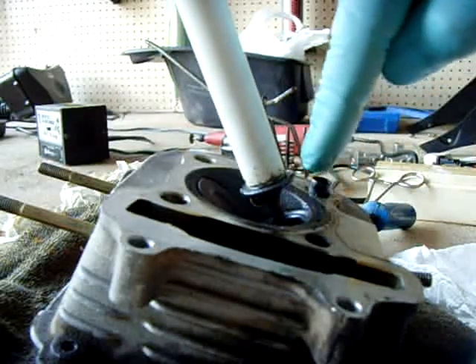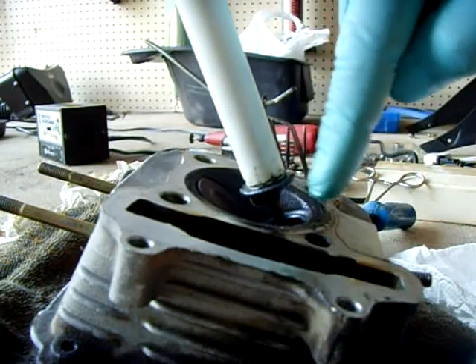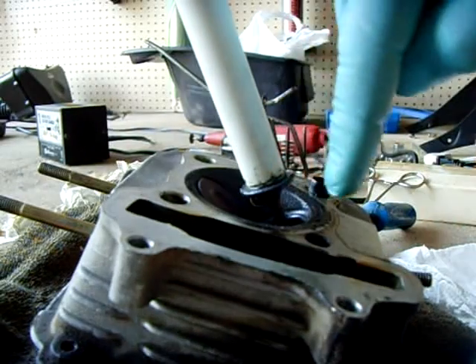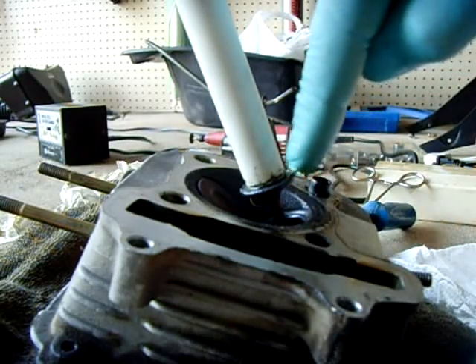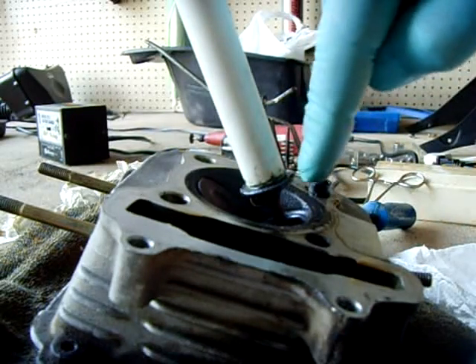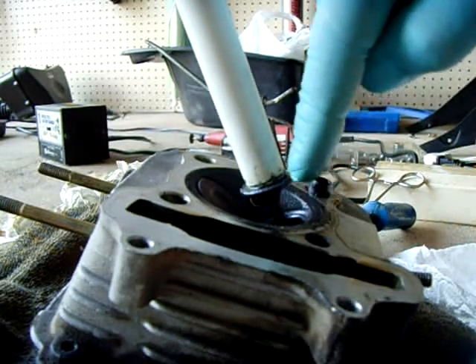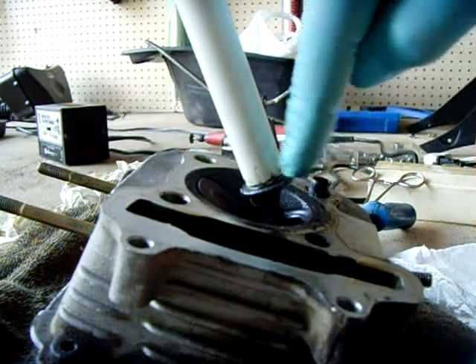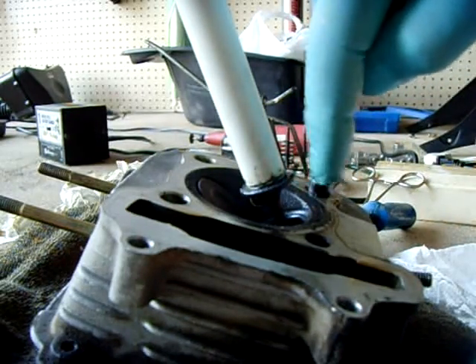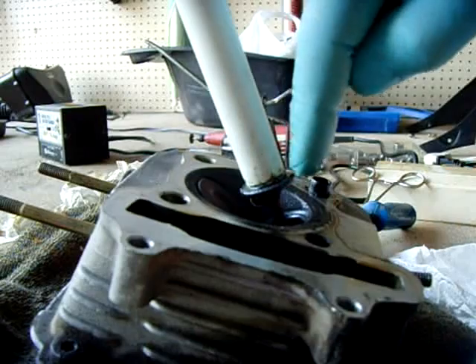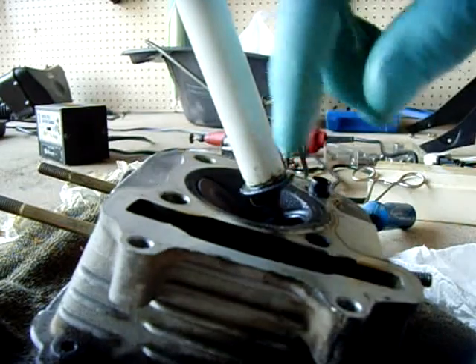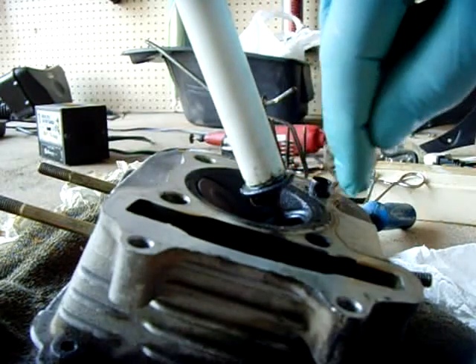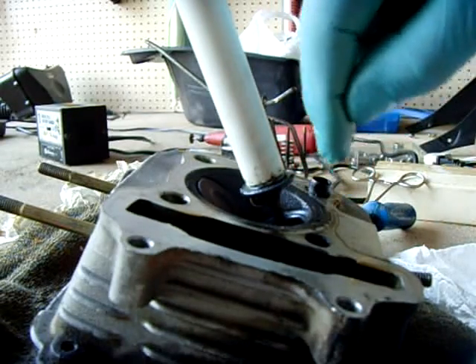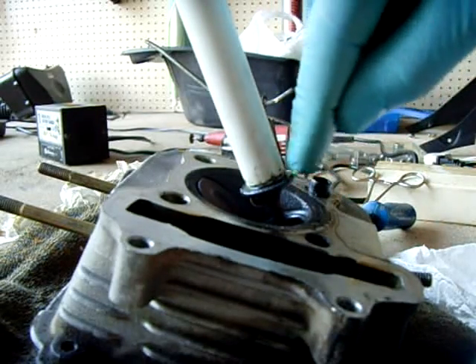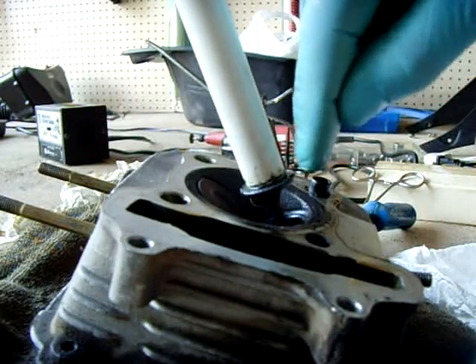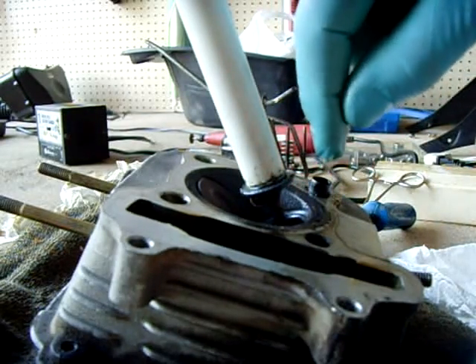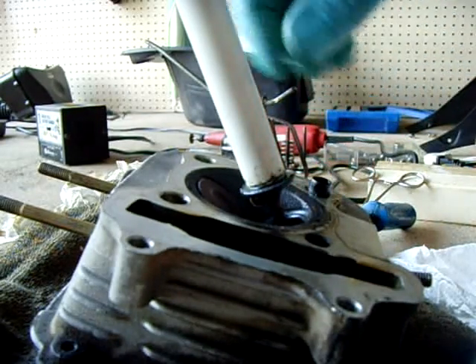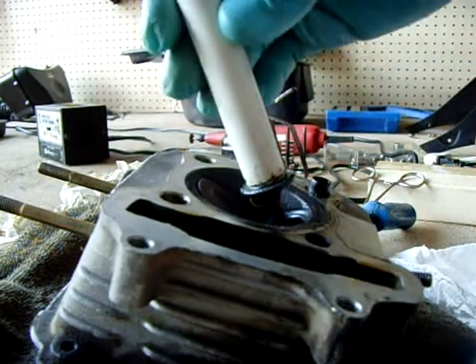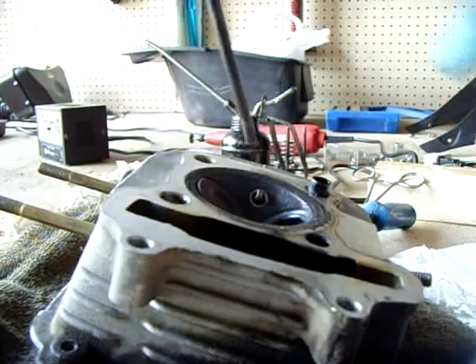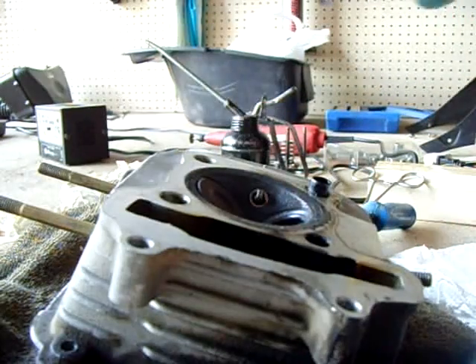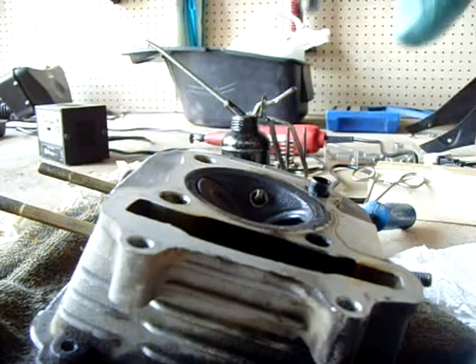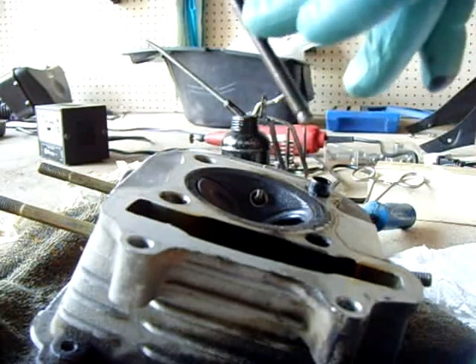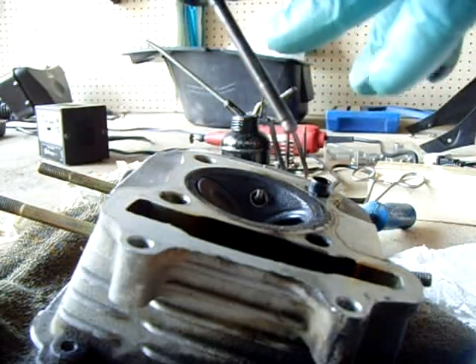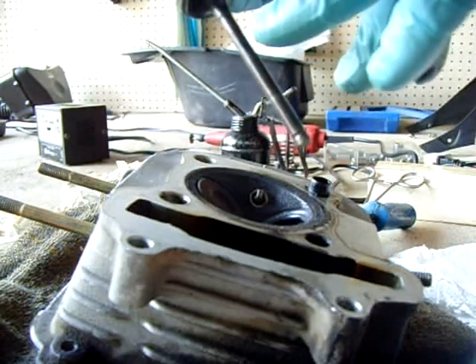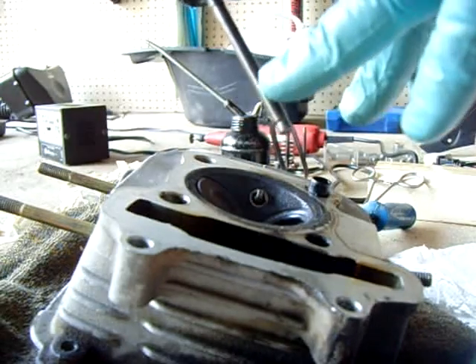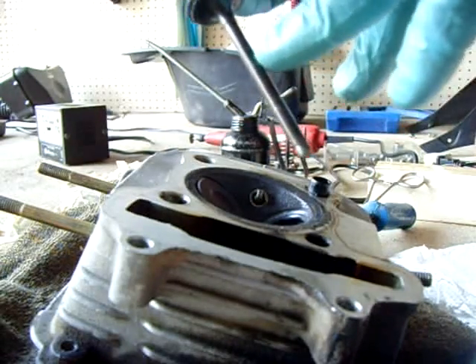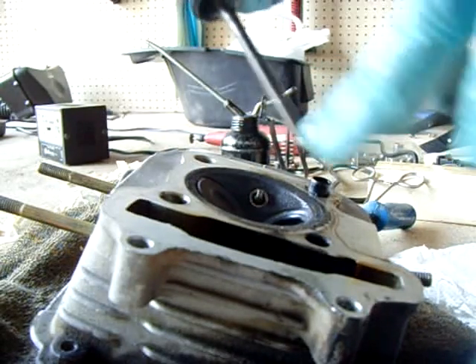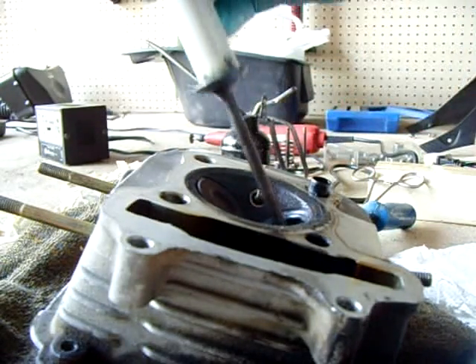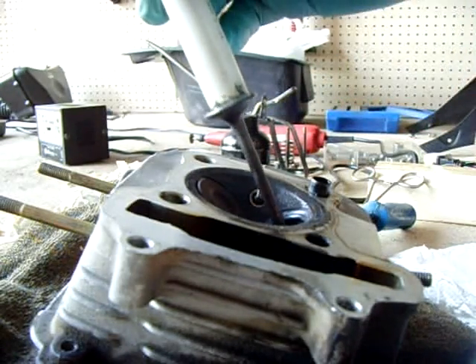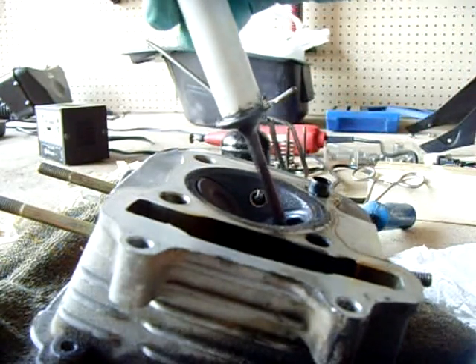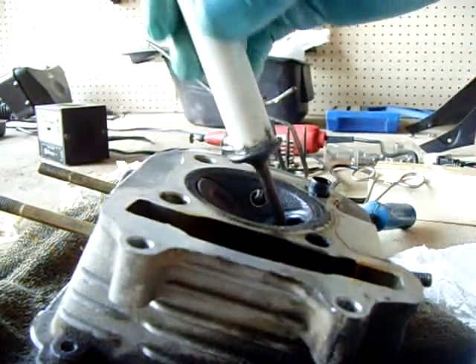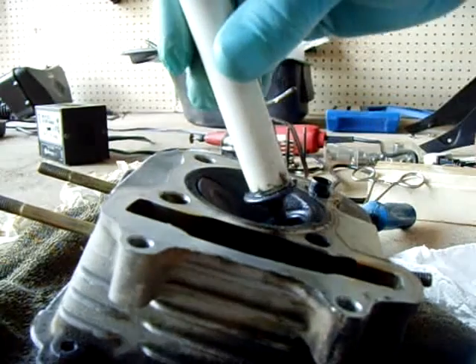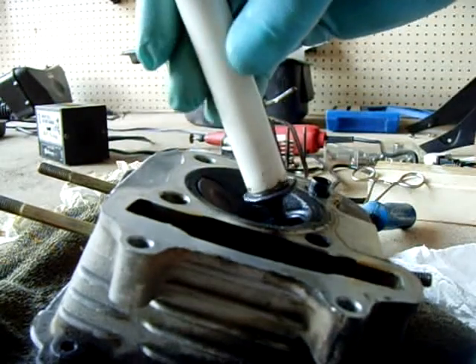You want to make sure you clean all that residue out of there. Wipe it out first, then flush it with WD-40. You don't want any grinding compound getting on the valve stem because if it does, it'll eat the shaft up when the engine's running — going up and down like that, it'll just chew it up.